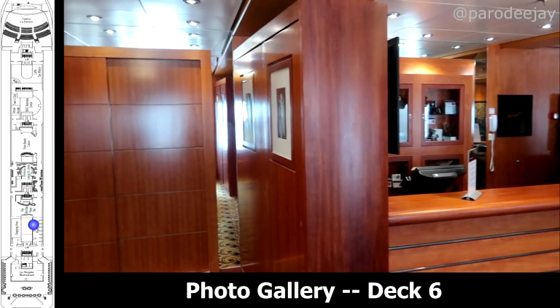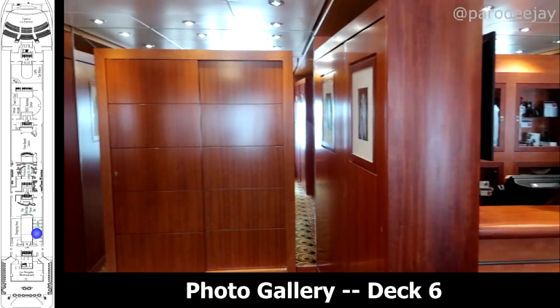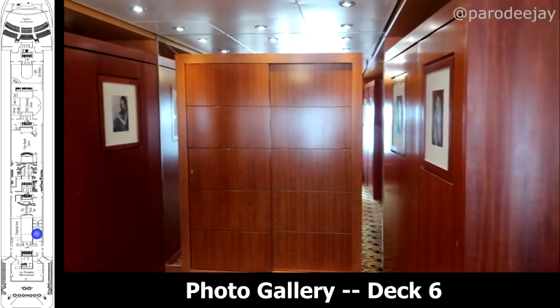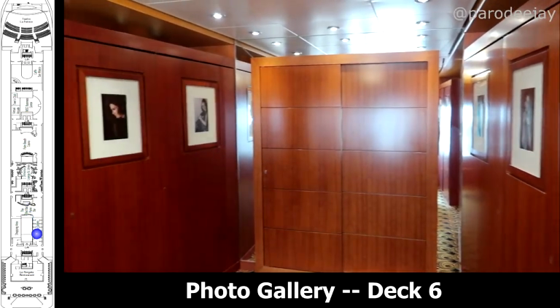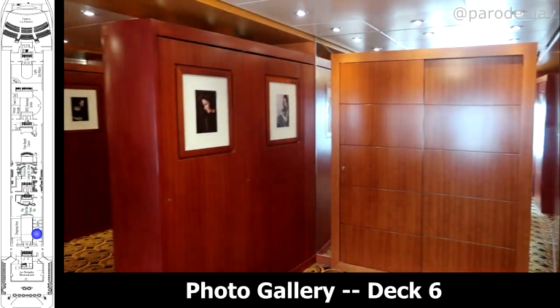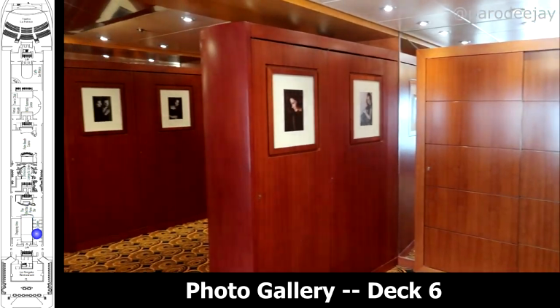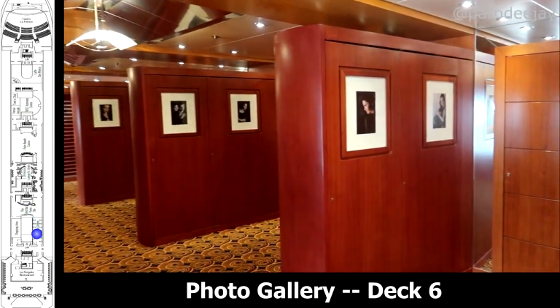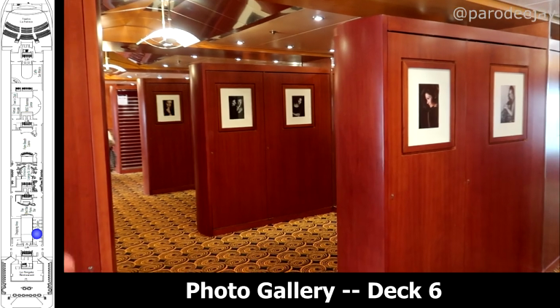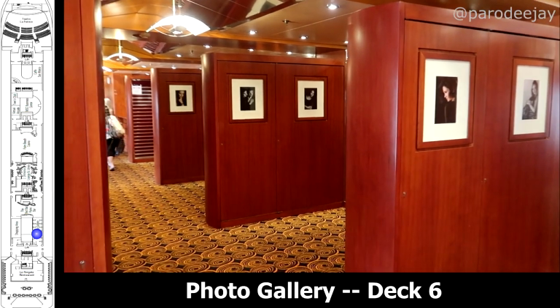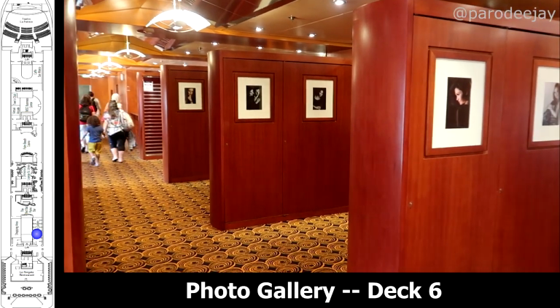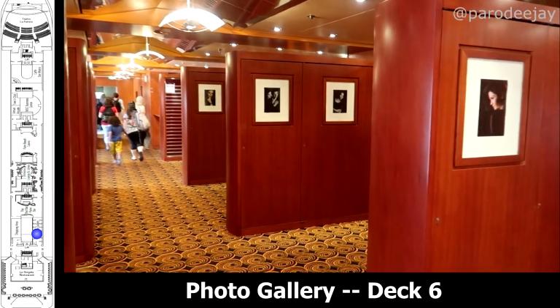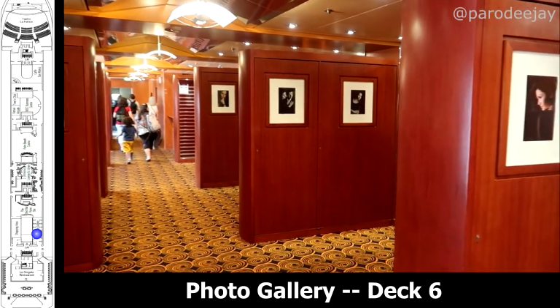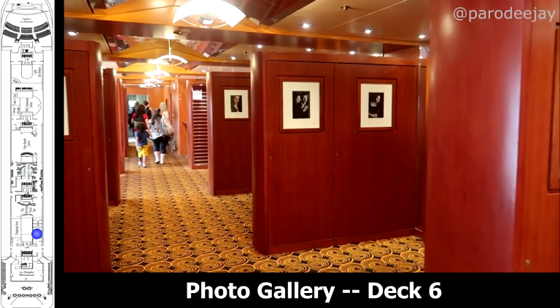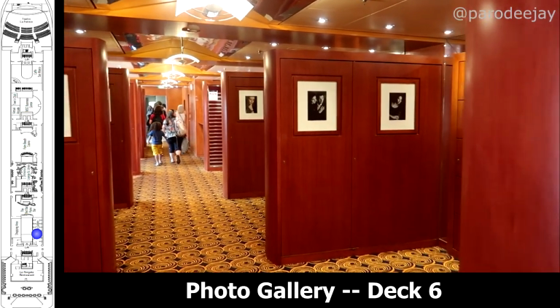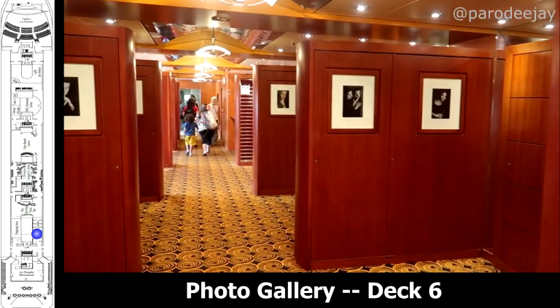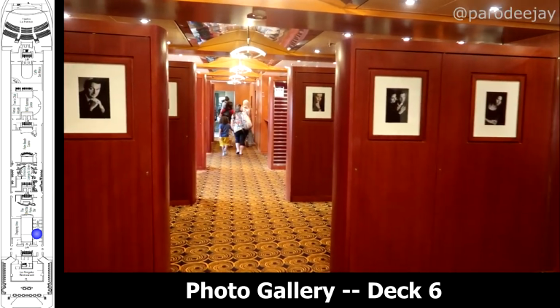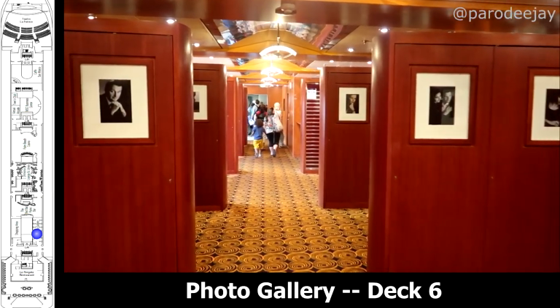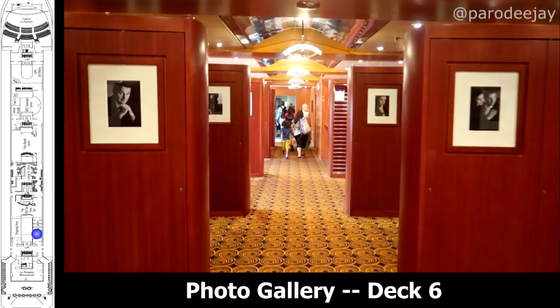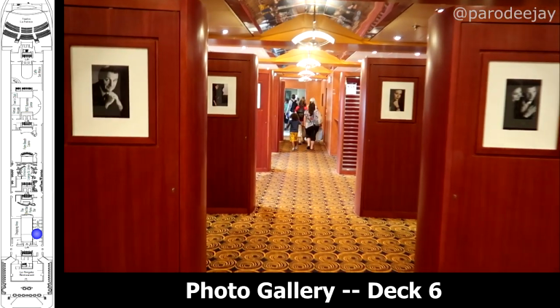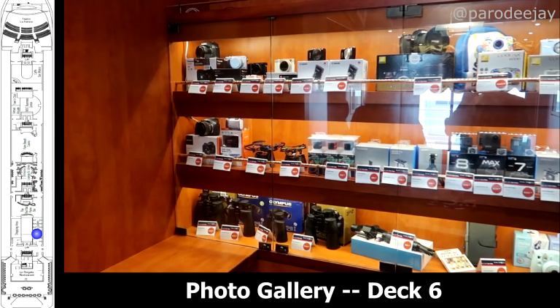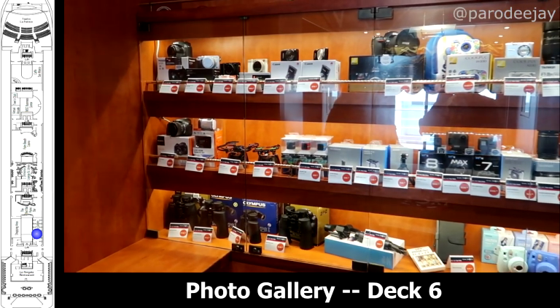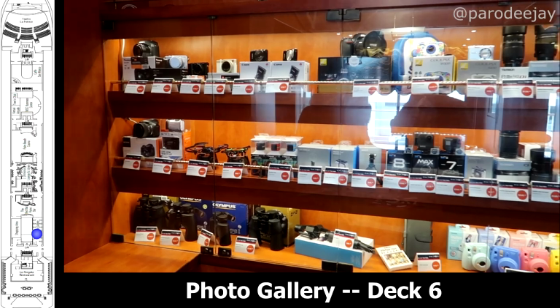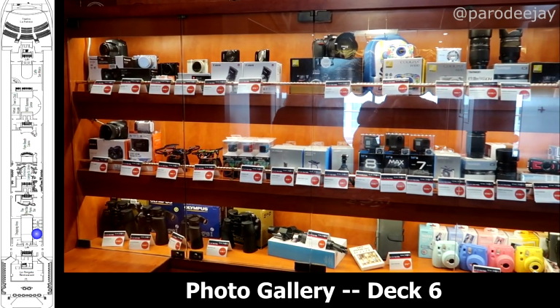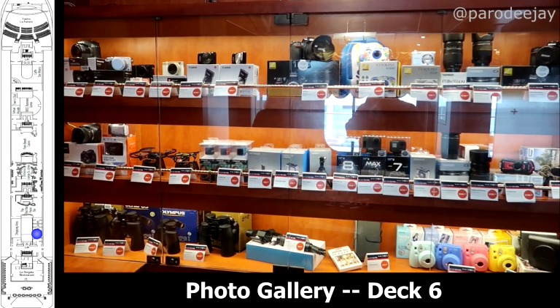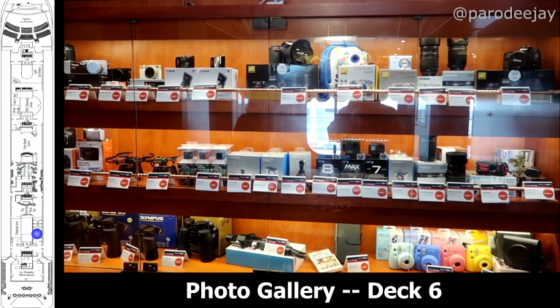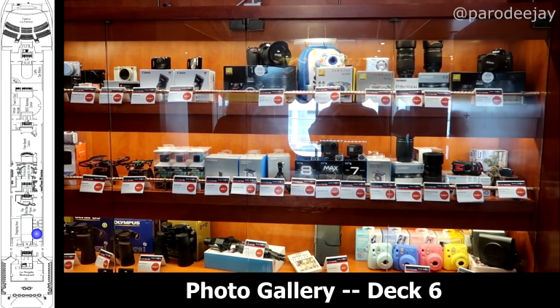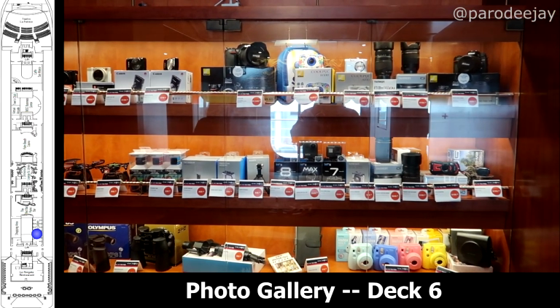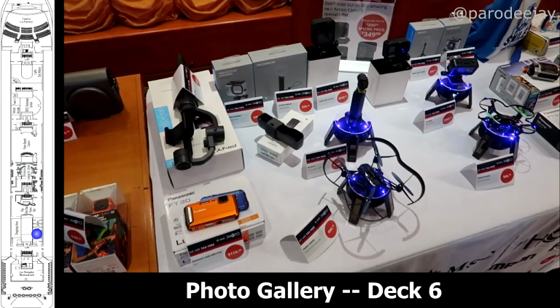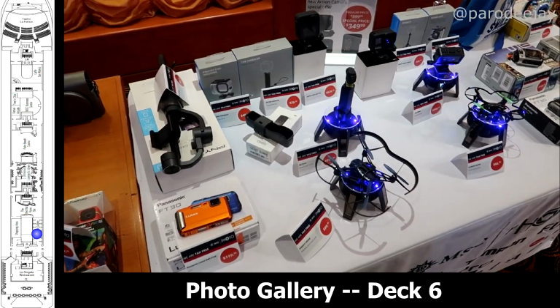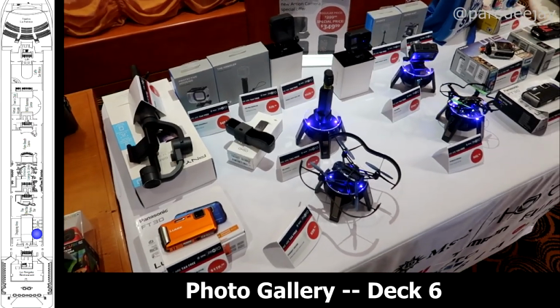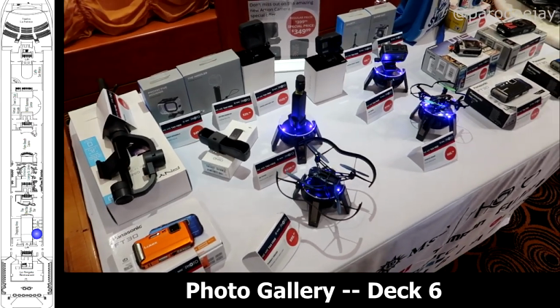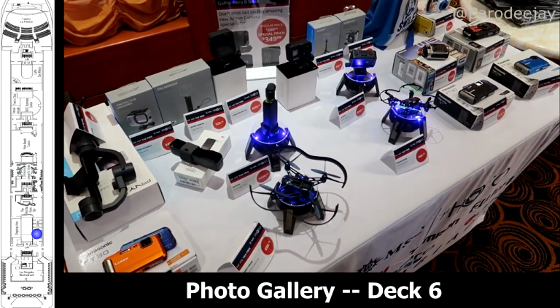Moving further aft from there, you have the photo gallery with the display cases for the printed photos that you could purchase. They also had a nice selection of cameras, memory cards, and accessories, and even some drones that you could buy on the ship.